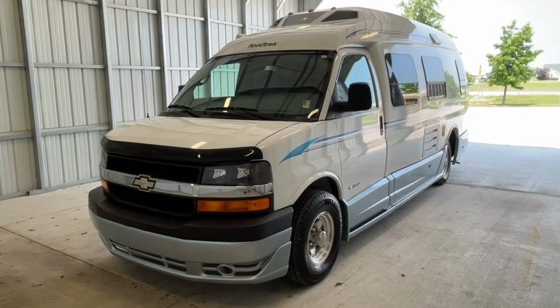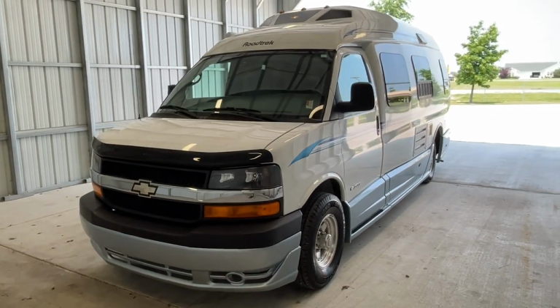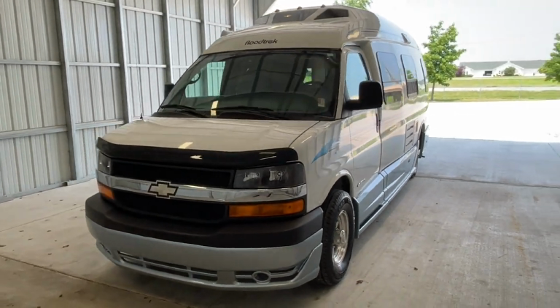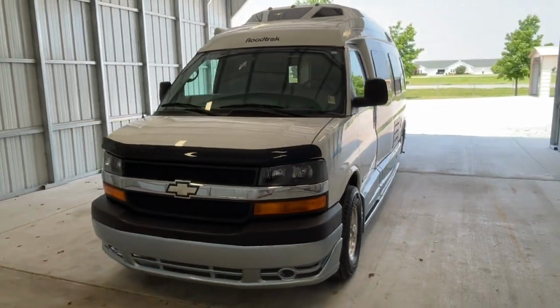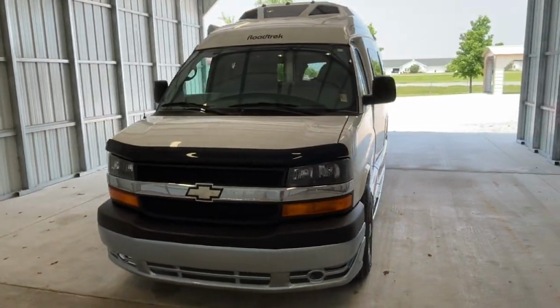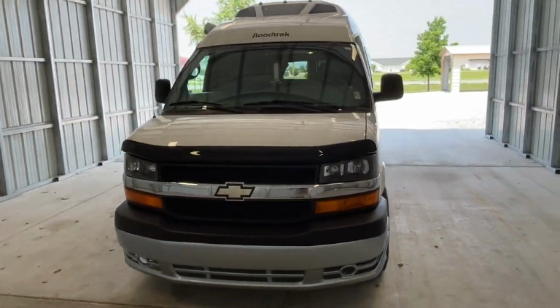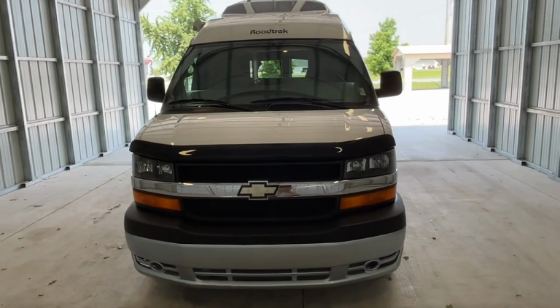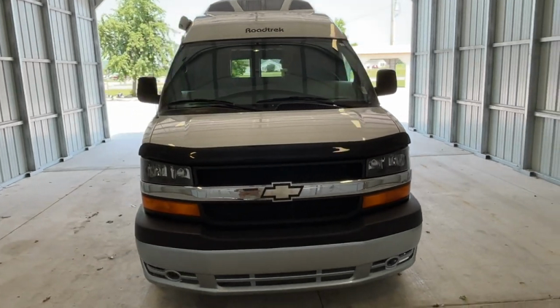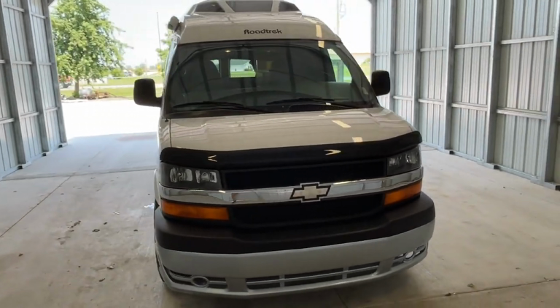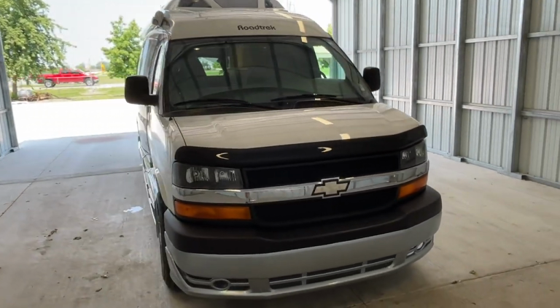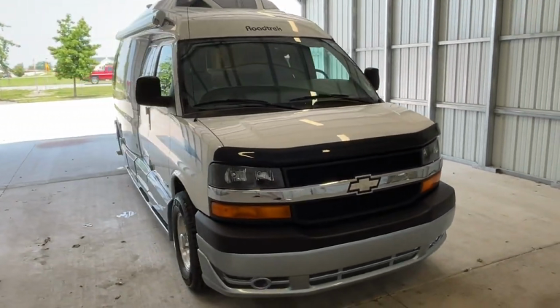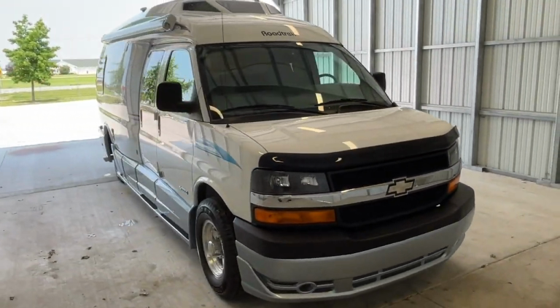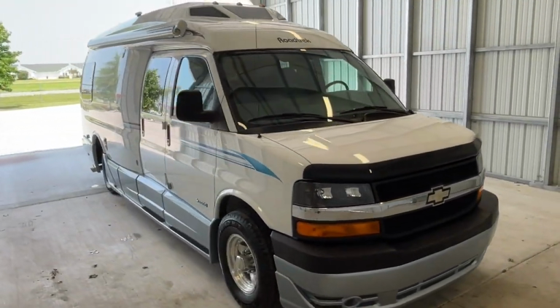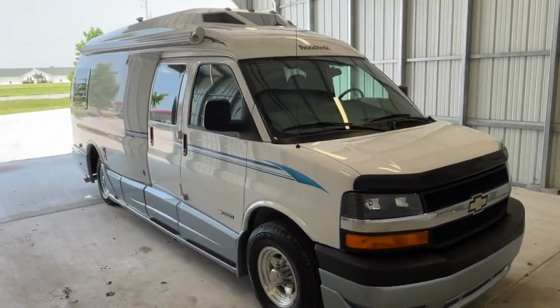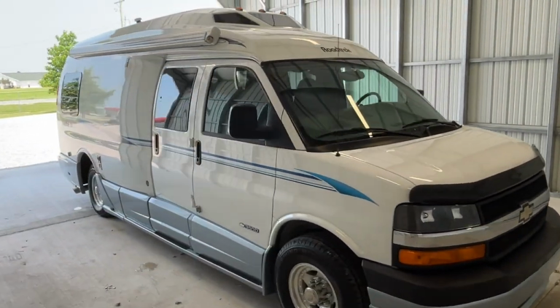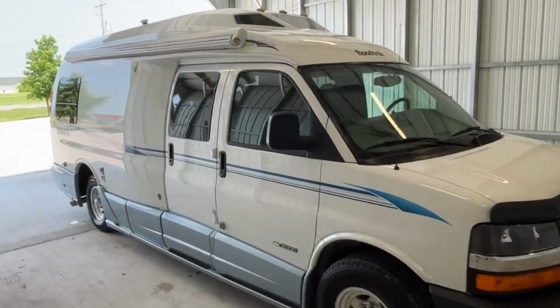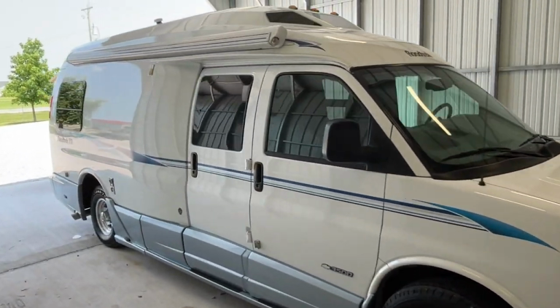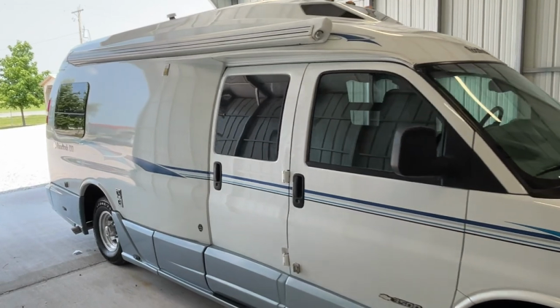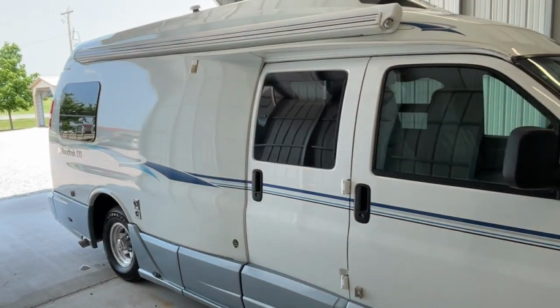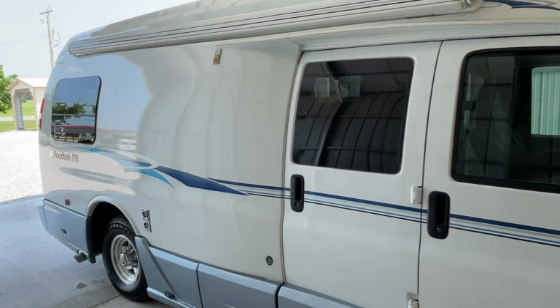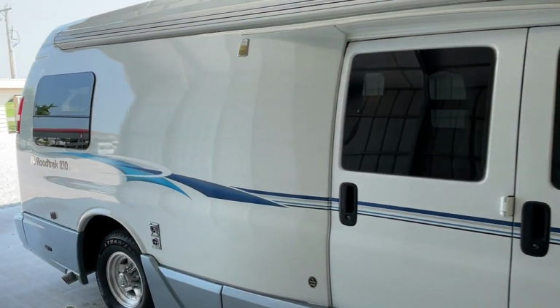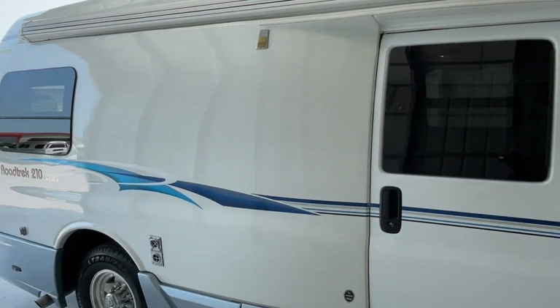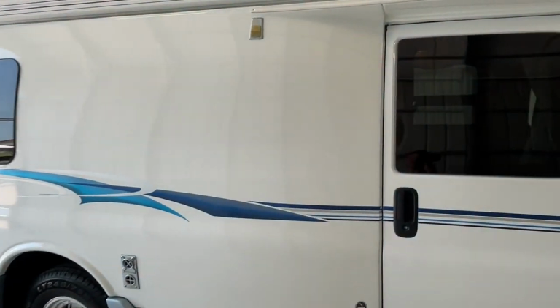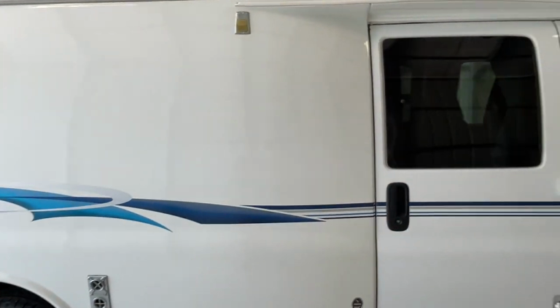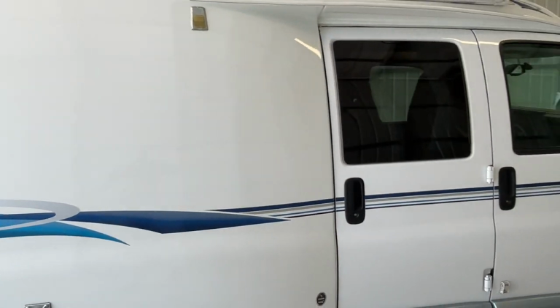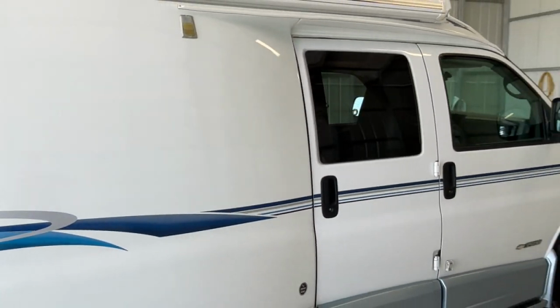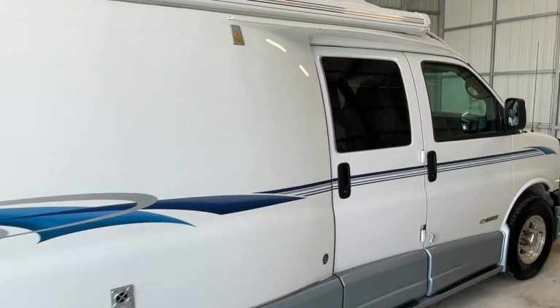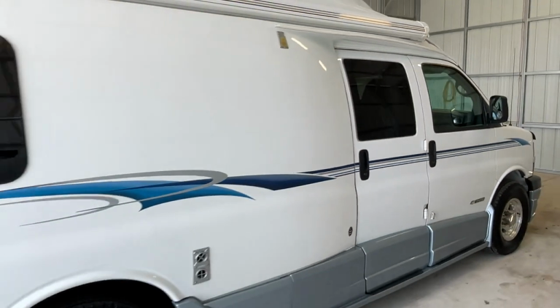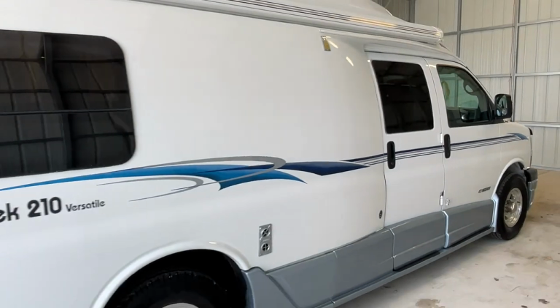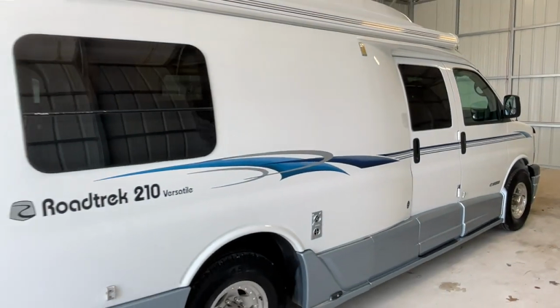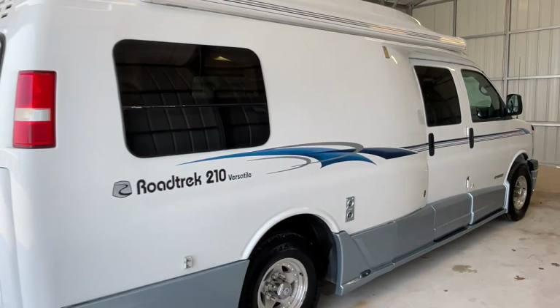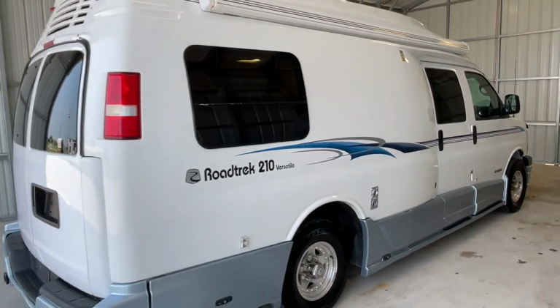Hi there, folks. This is Levi Kuhn at Kuhn Truck & RV, Class B and B-plus RV Specialists. Please check out our website at truckandrv.com to view all of our inventory. We'll put a direct link to this particular RV in the description below.